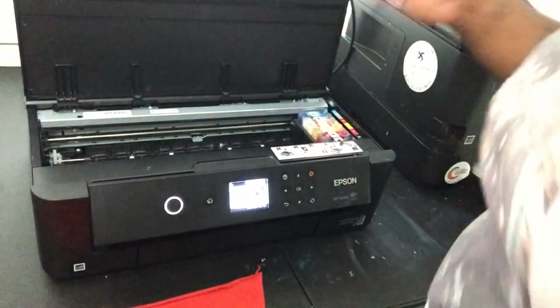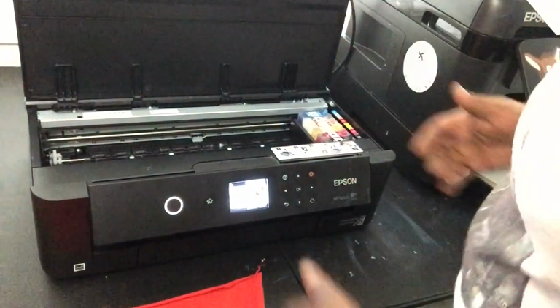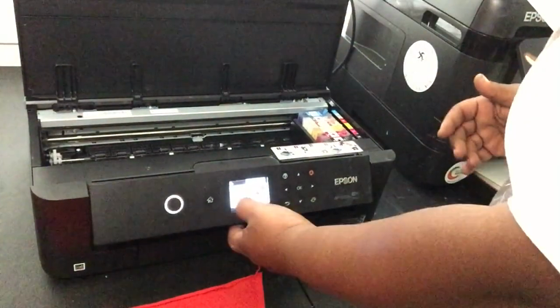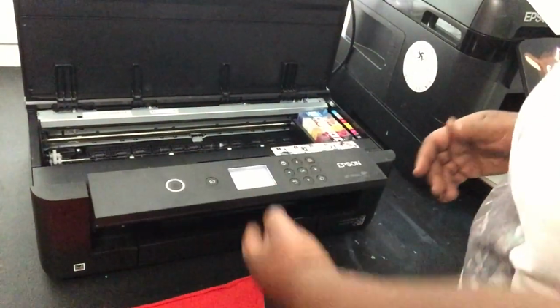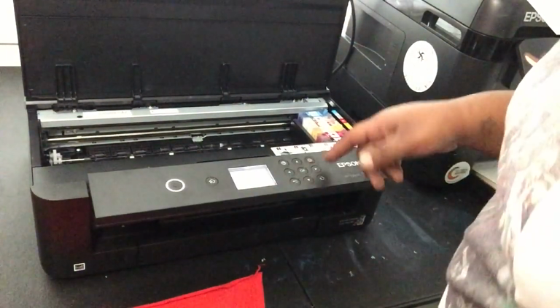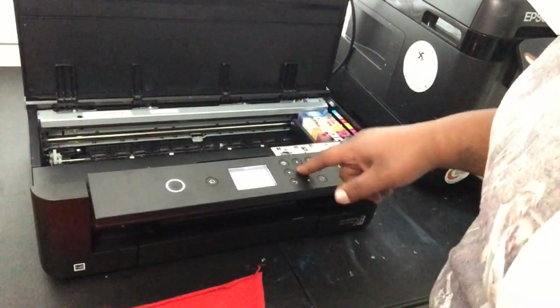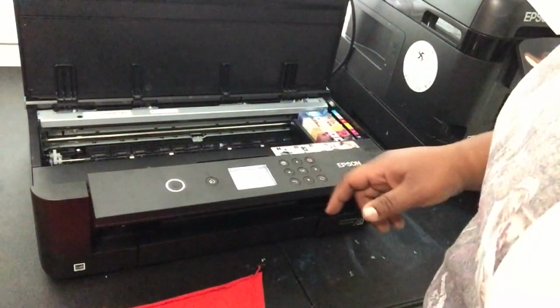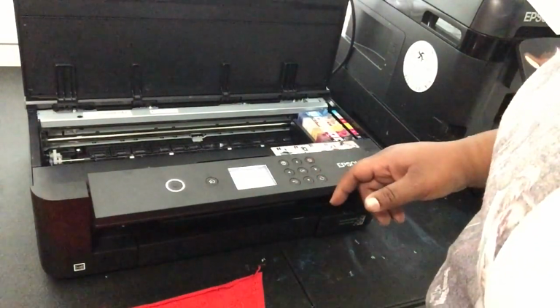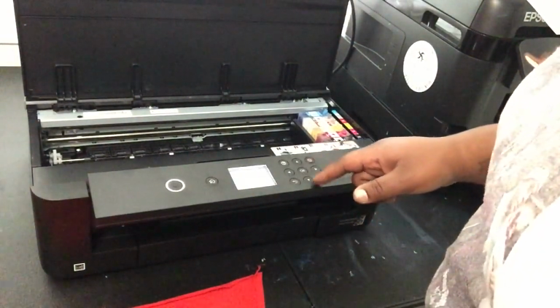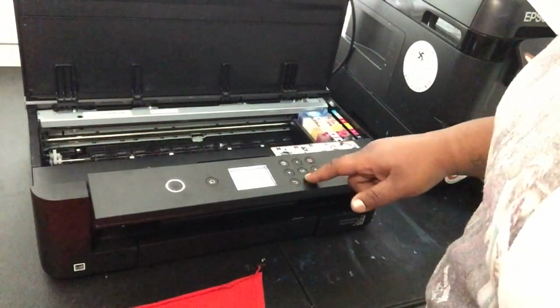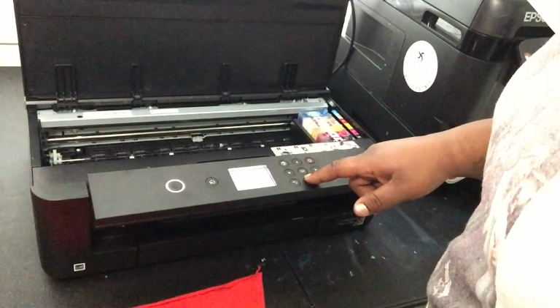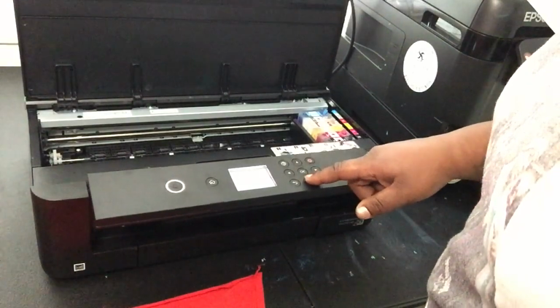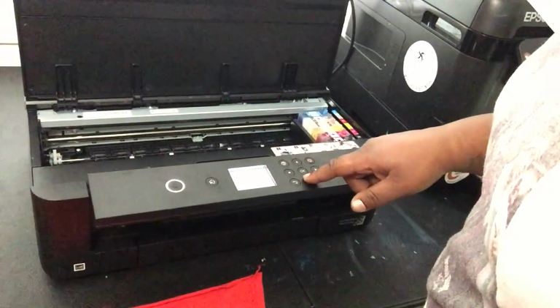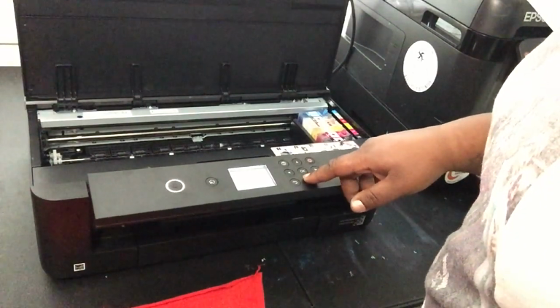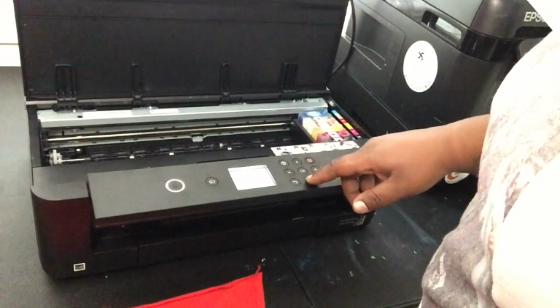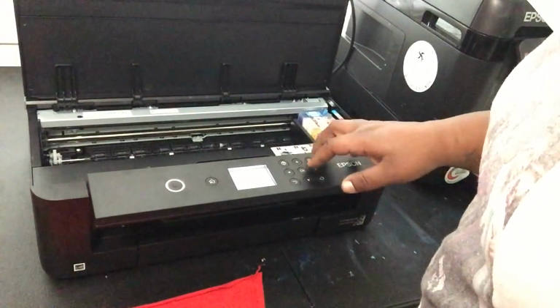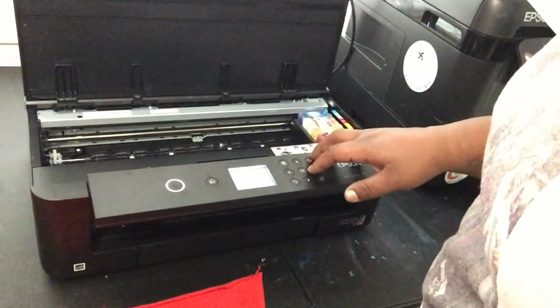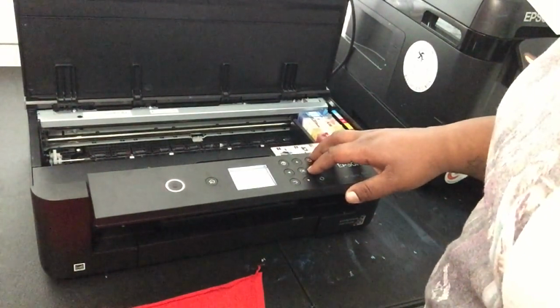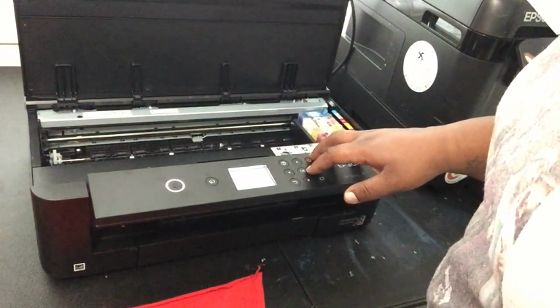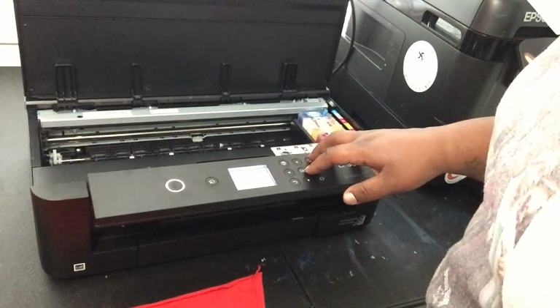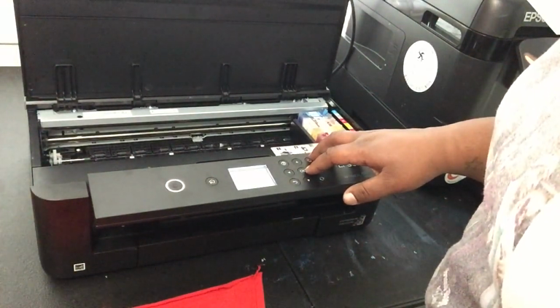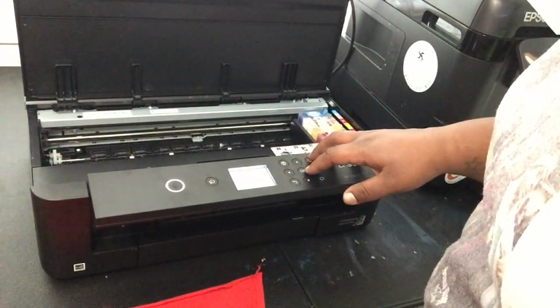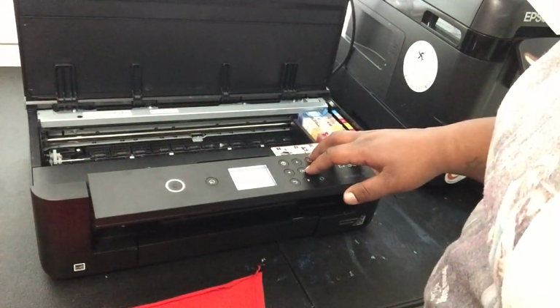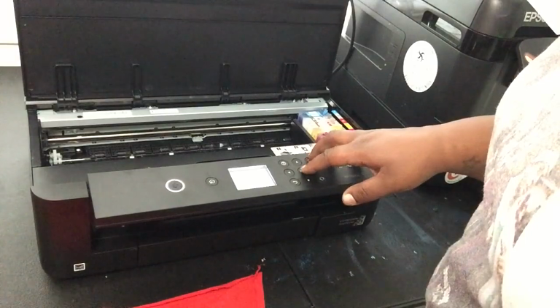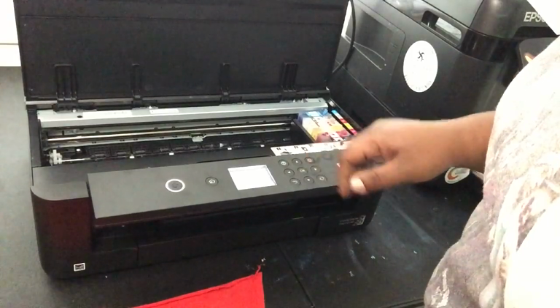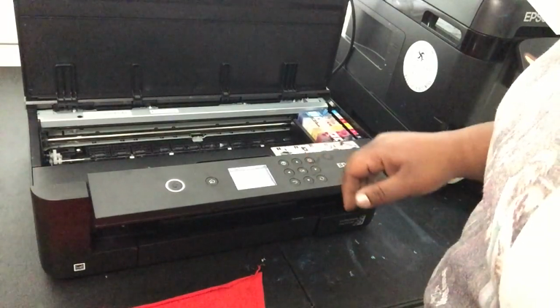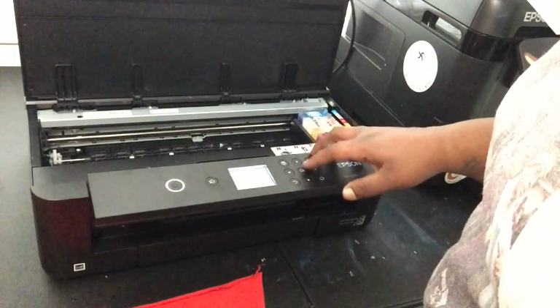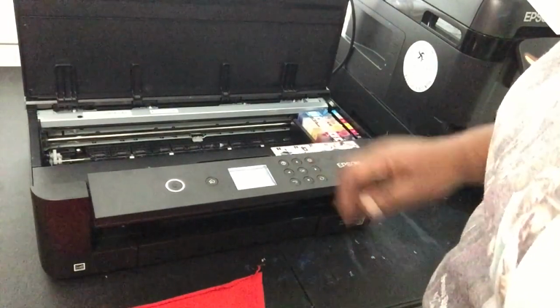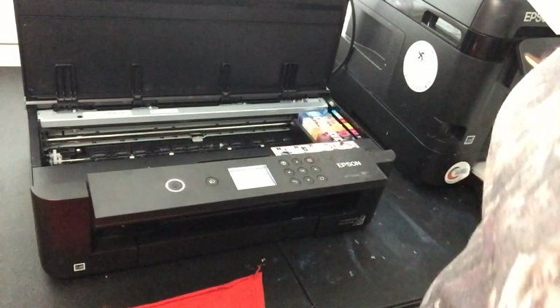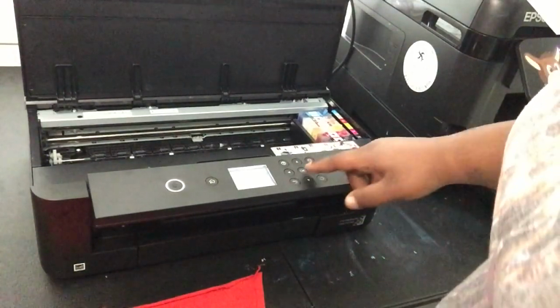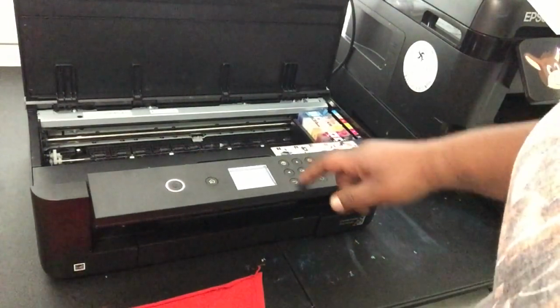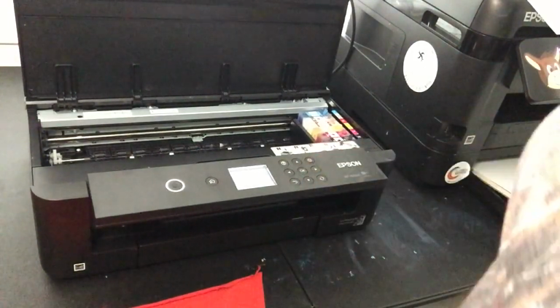So the first thing I do, I go in here to maintenance. I go to — as if I'm changing ink cartridge replacement. Hit next. Start.